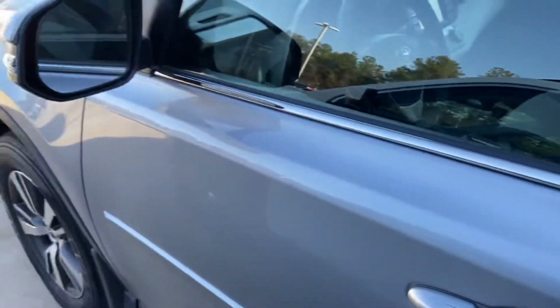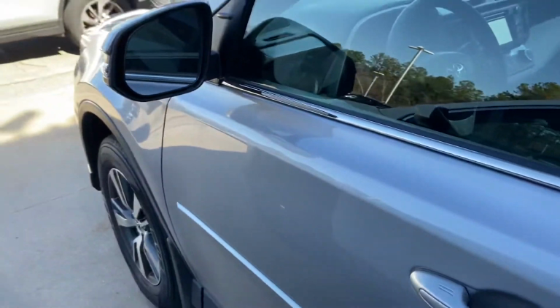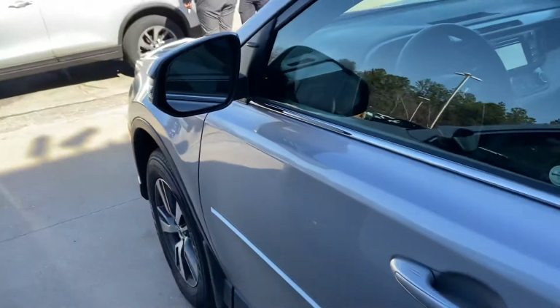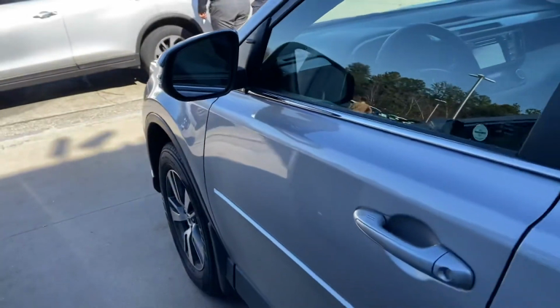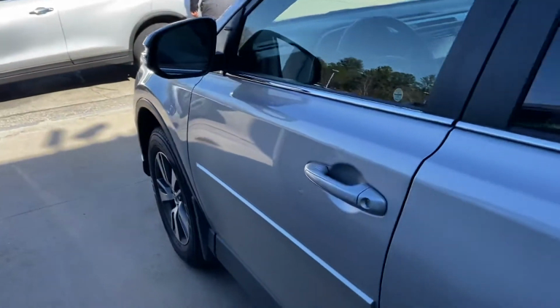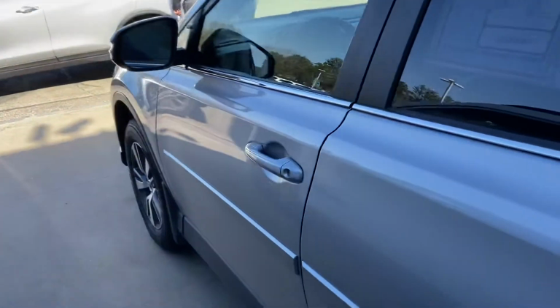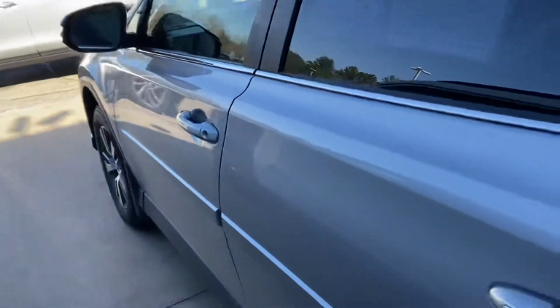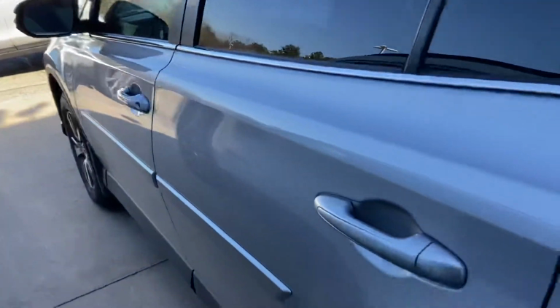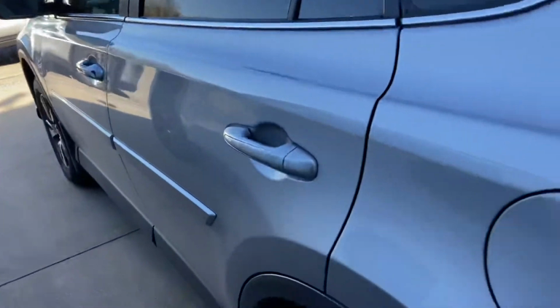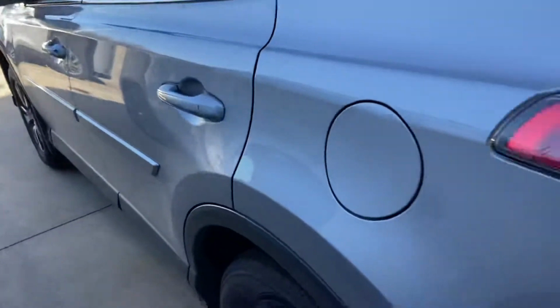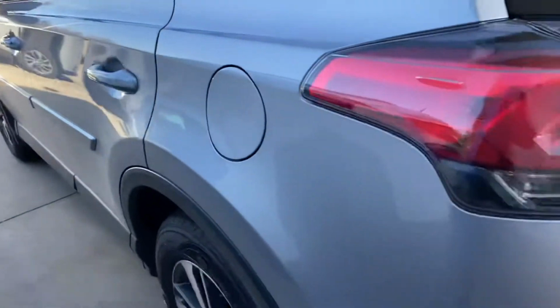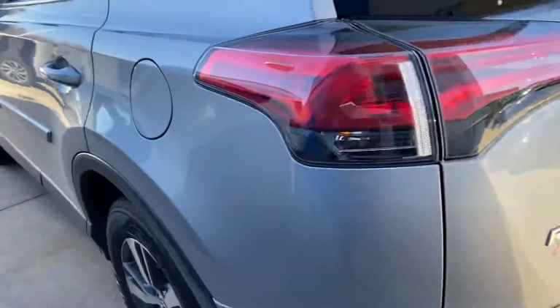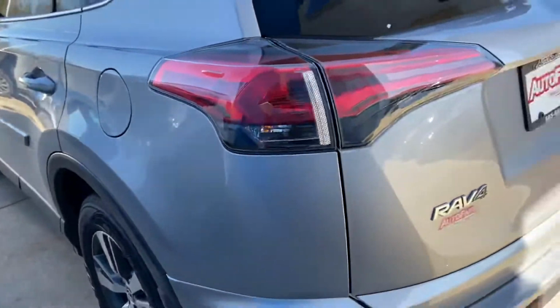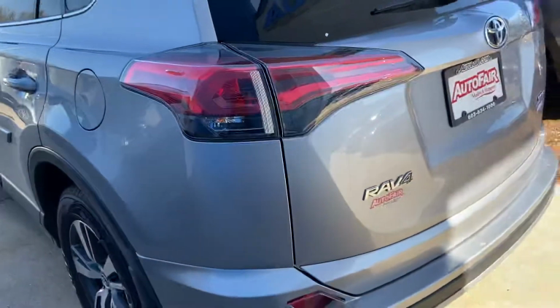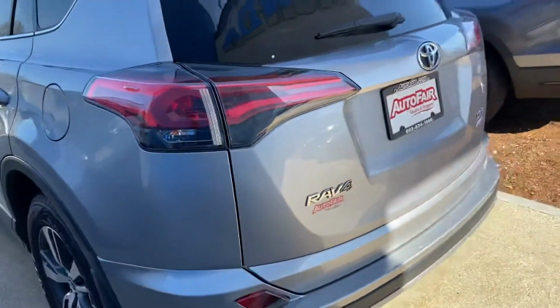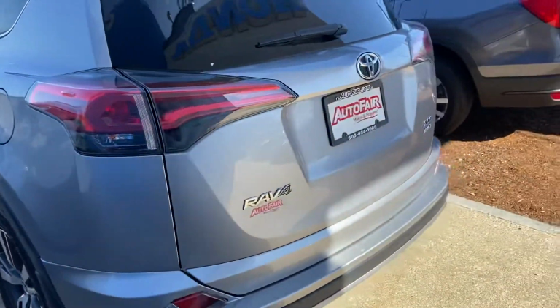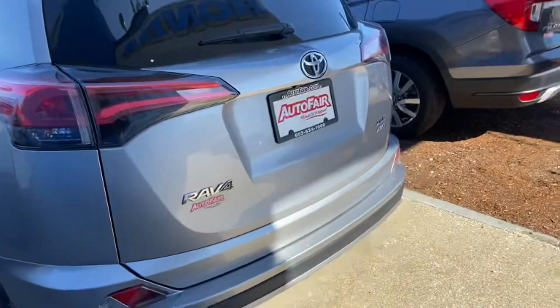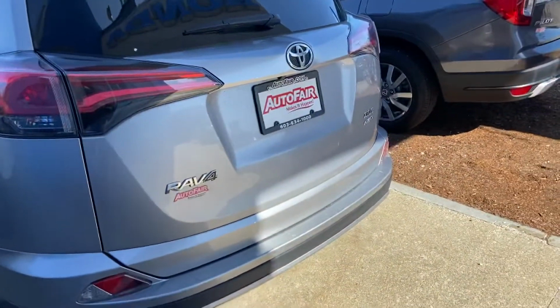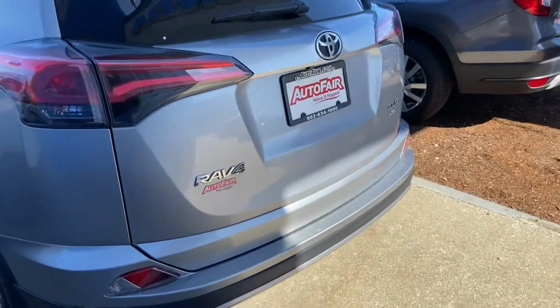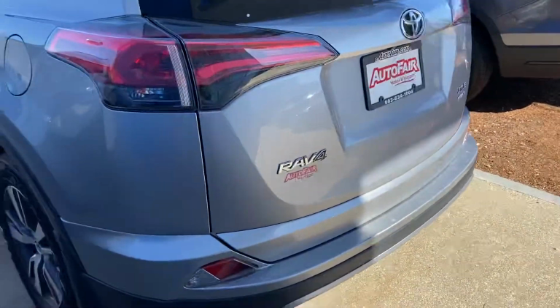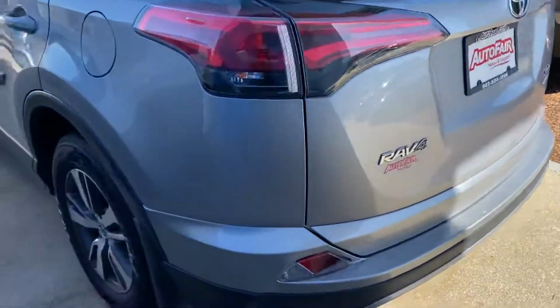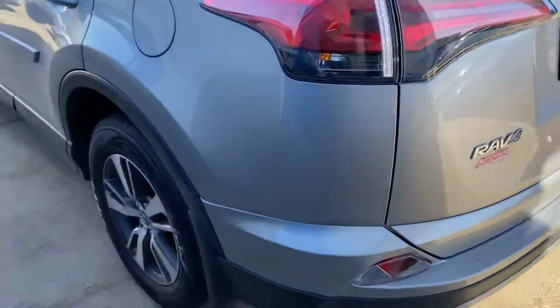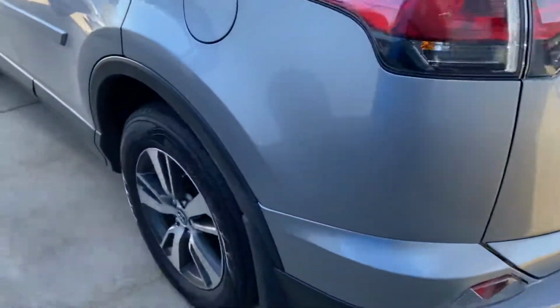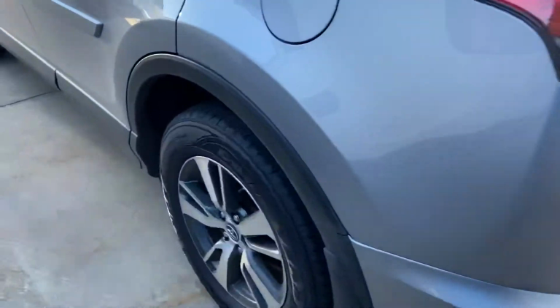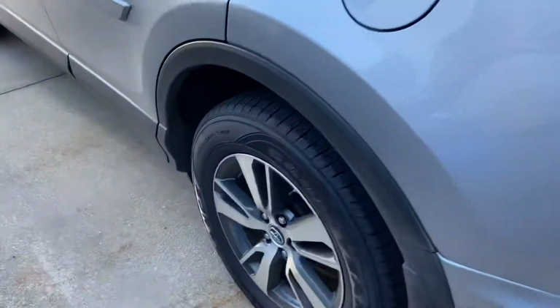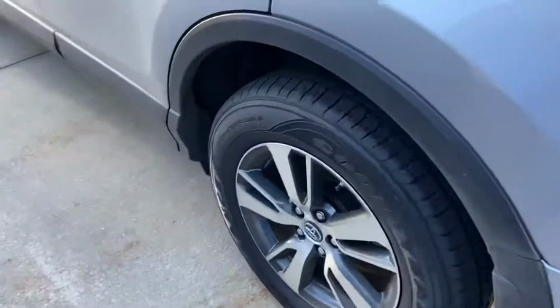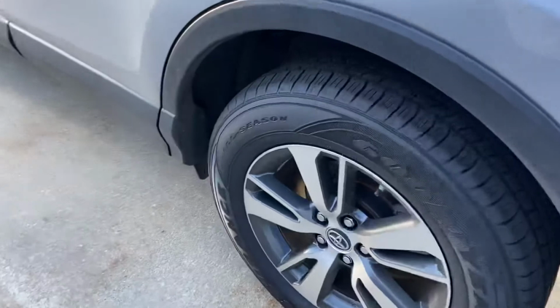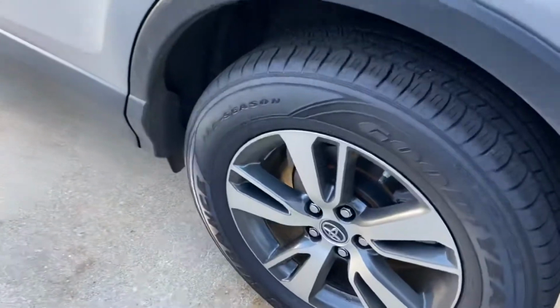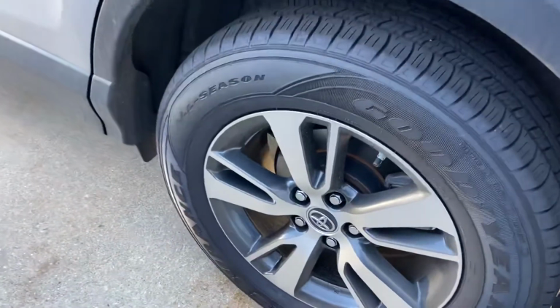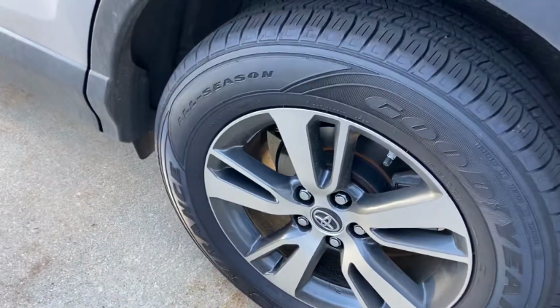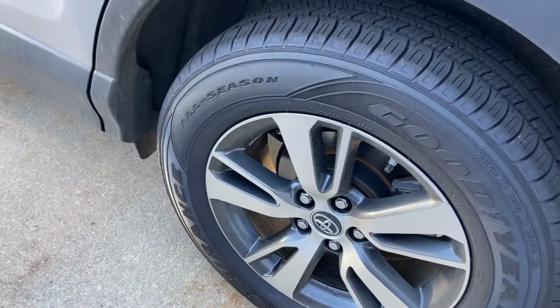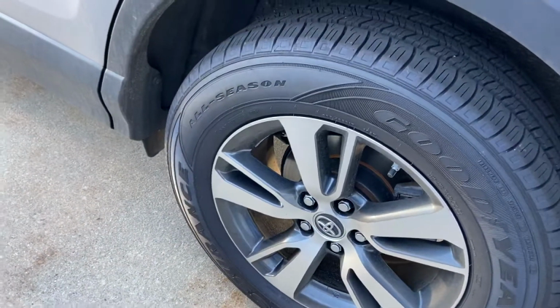So it's going to have 27,000 miles on it here. Silver XLE model. It's in good shape, my friend. I mean, you look at the tires — got the Goodyears, all seasons.